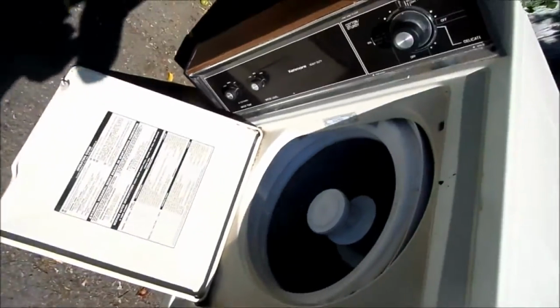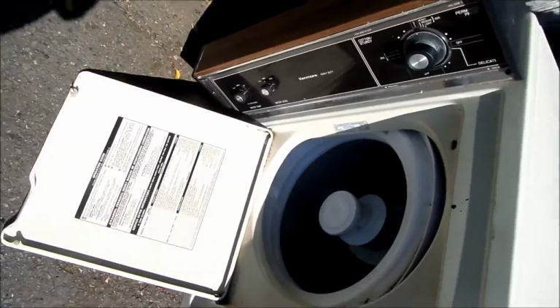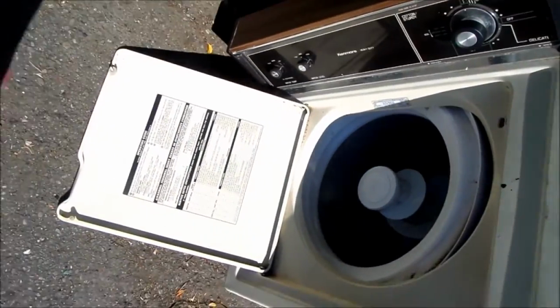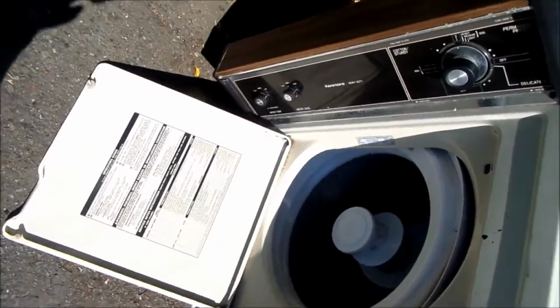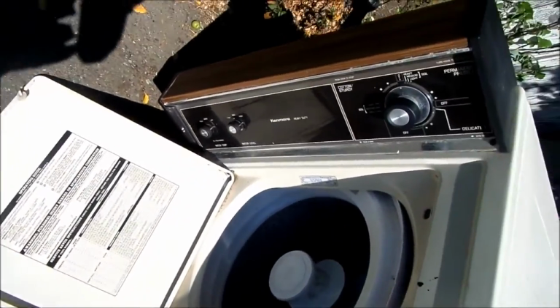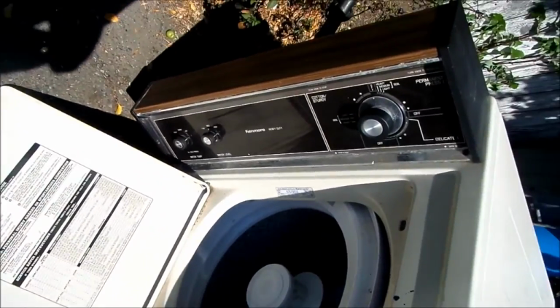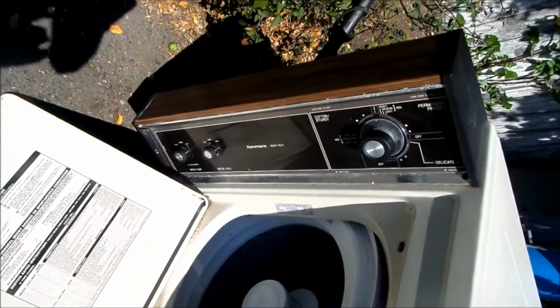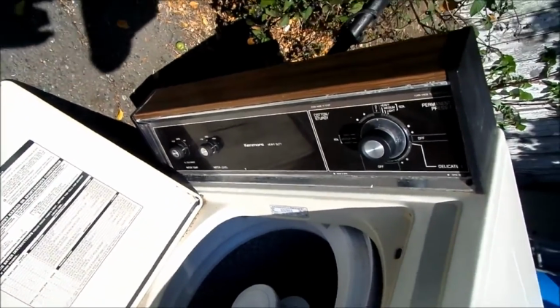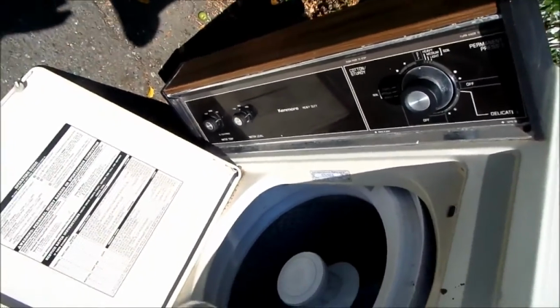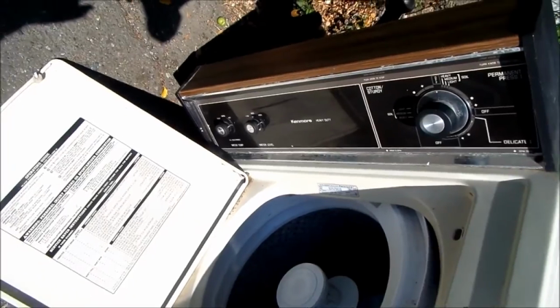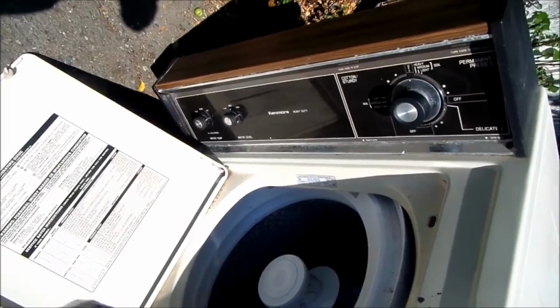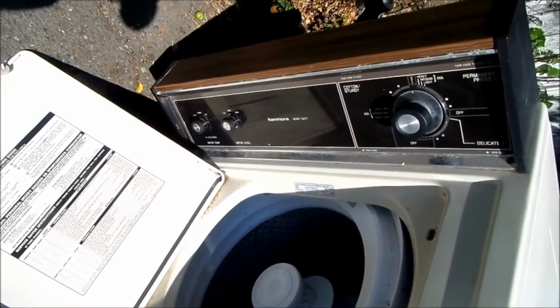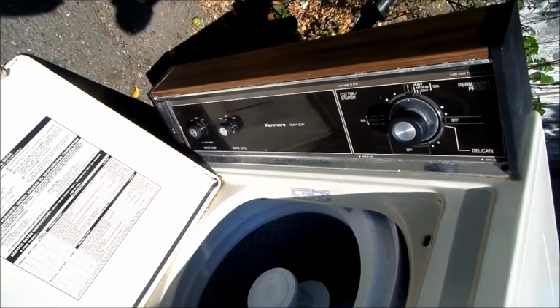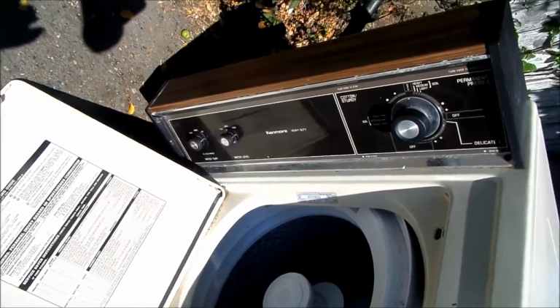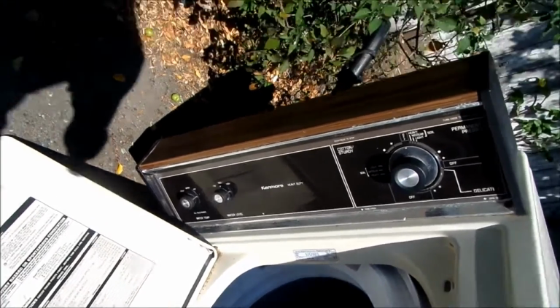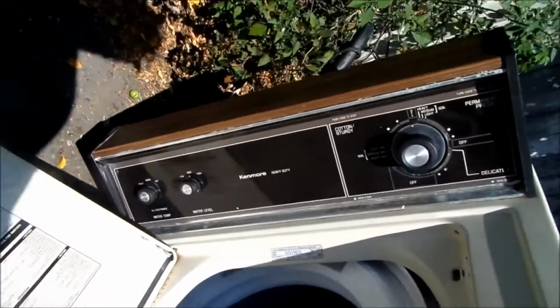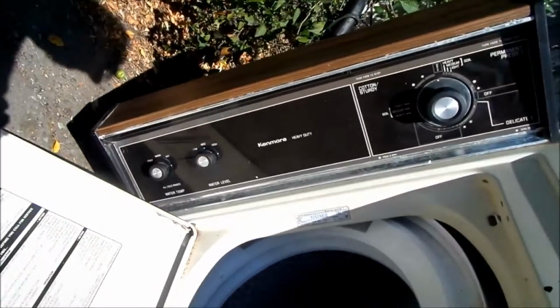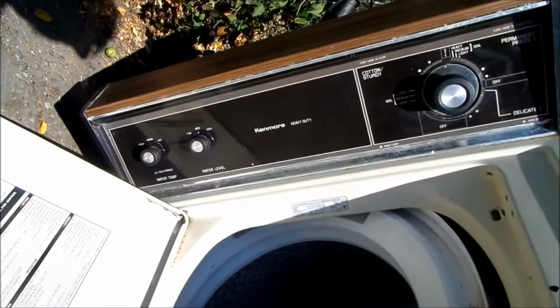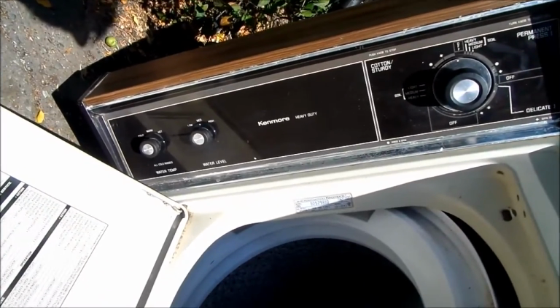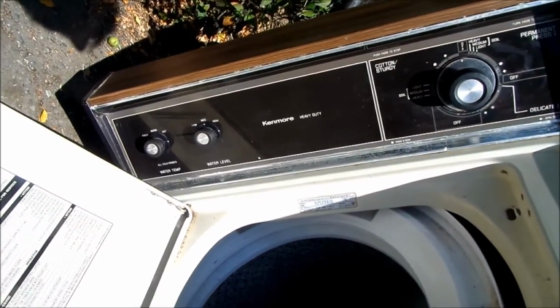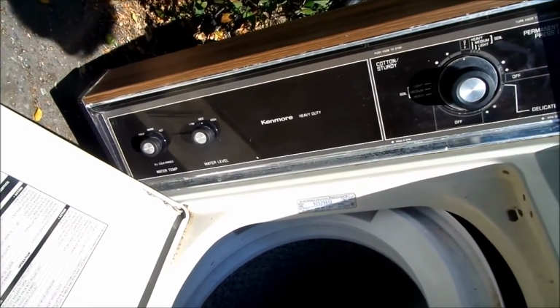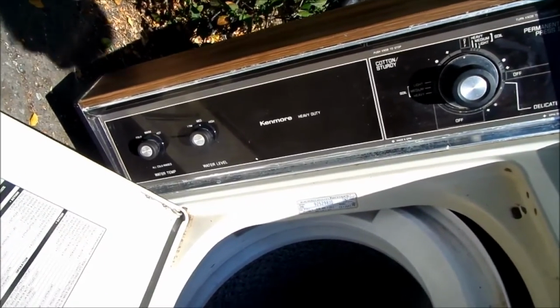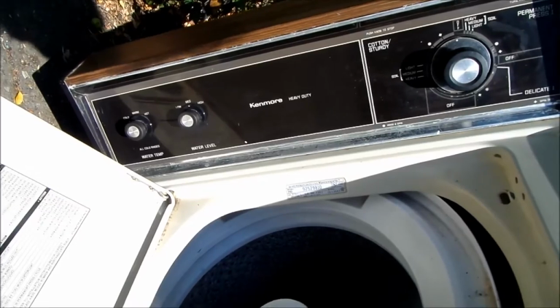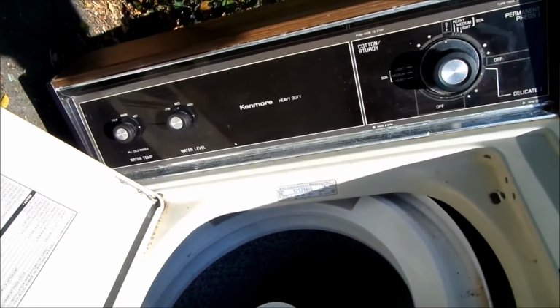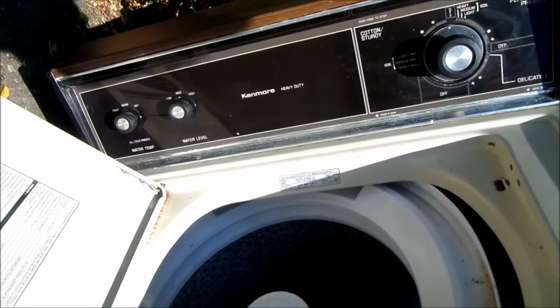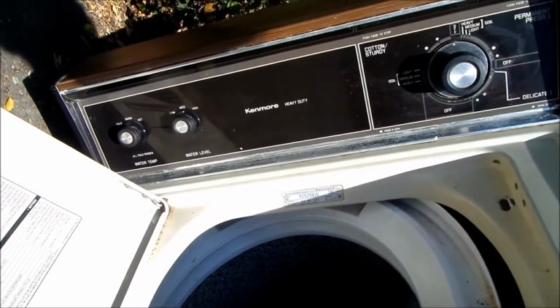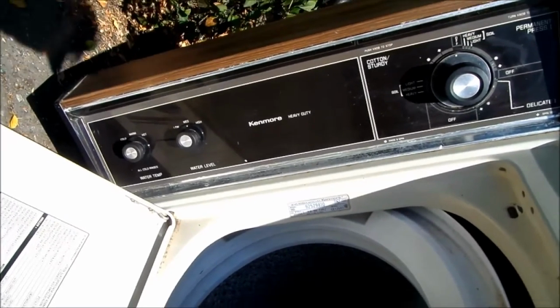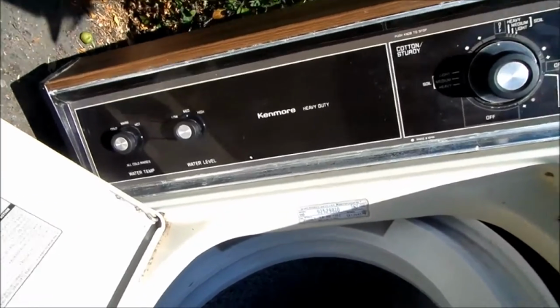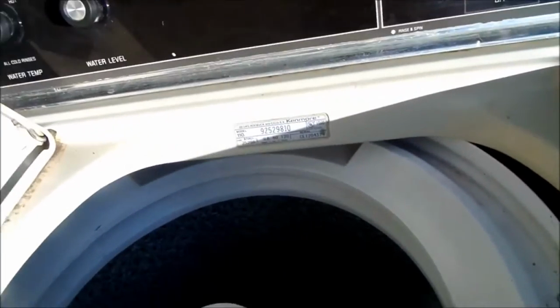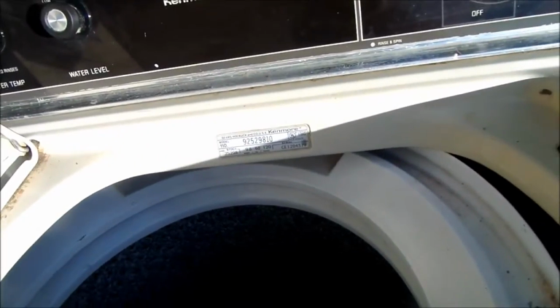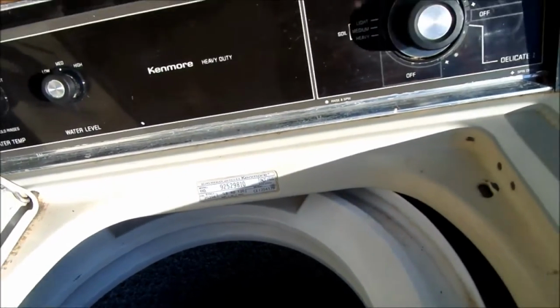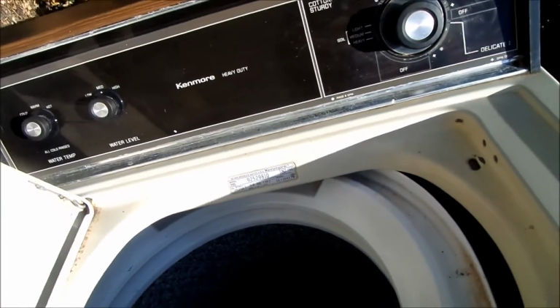It's Bill the Antiman up here in Northern California. Today we're working on a Kenmore heavy duty, model number.